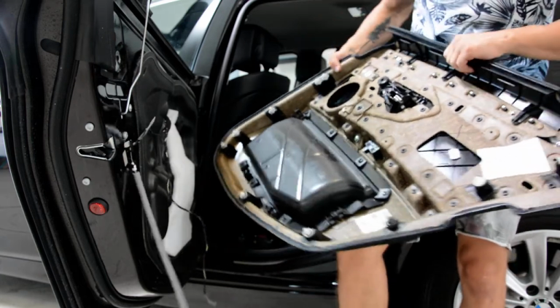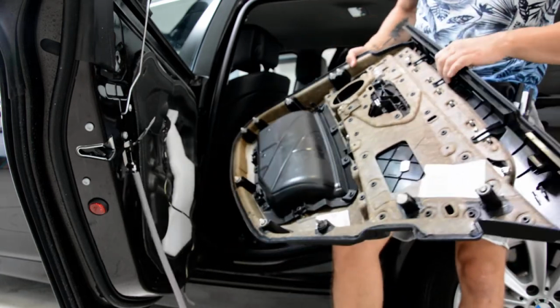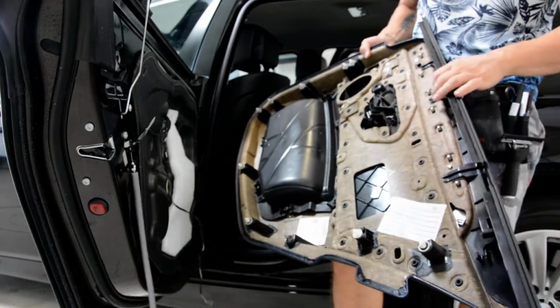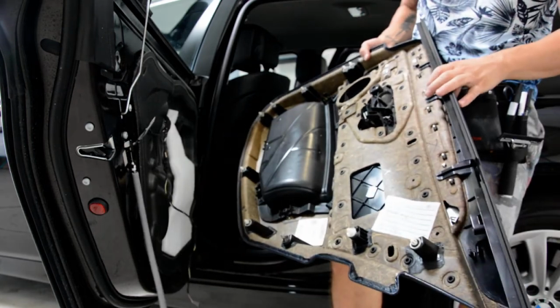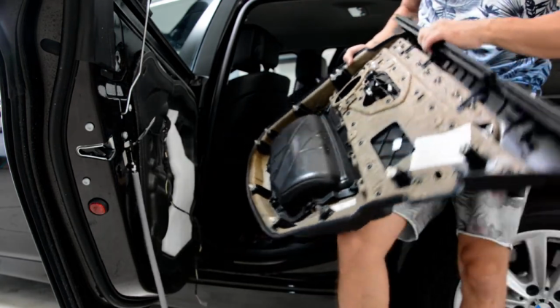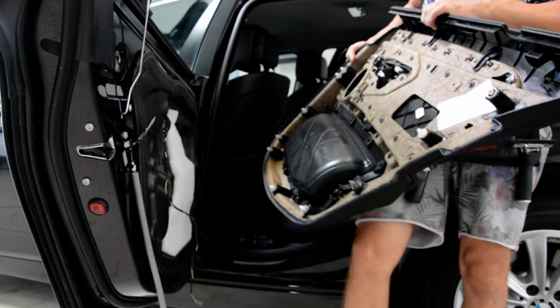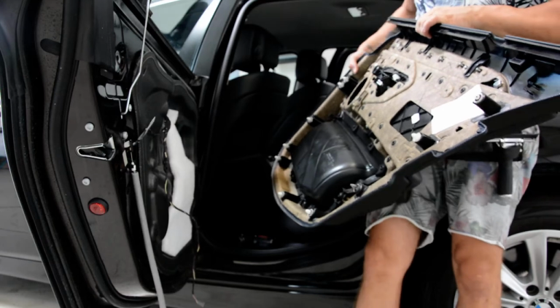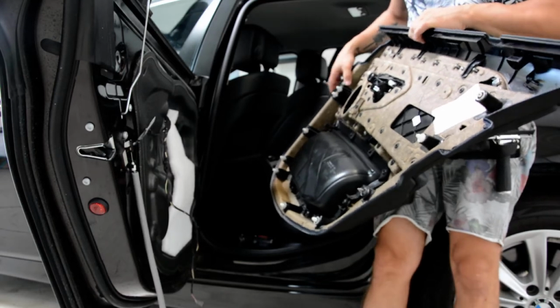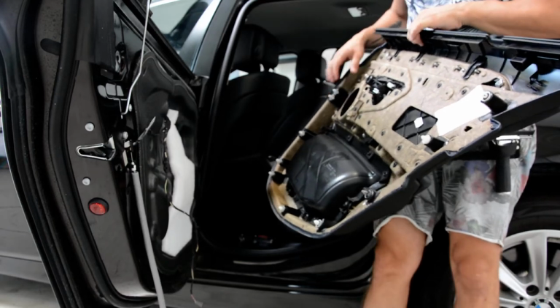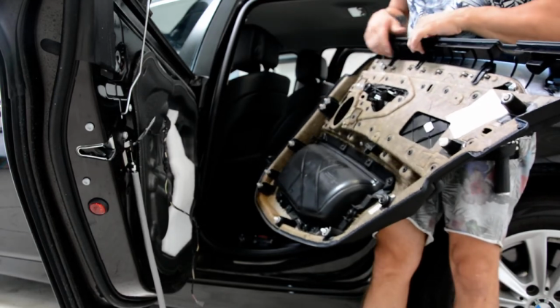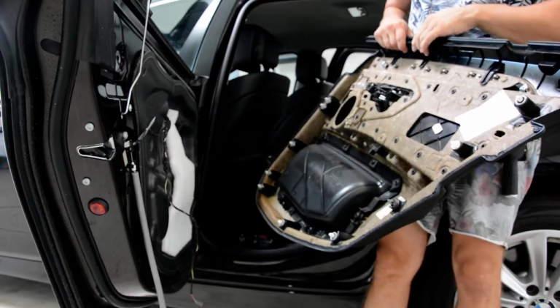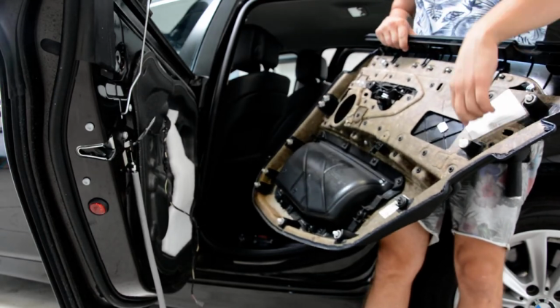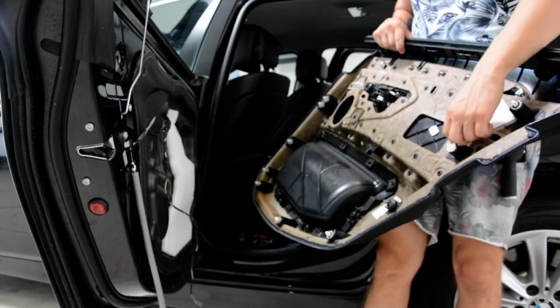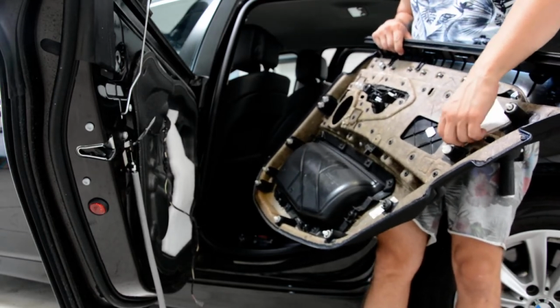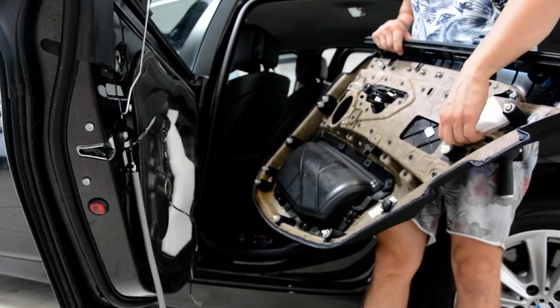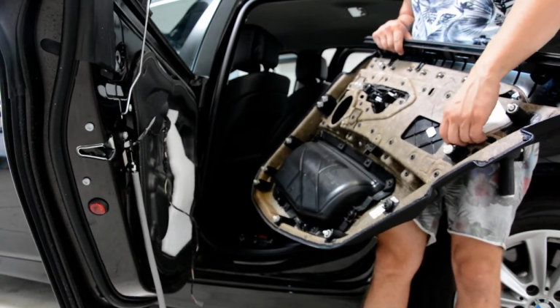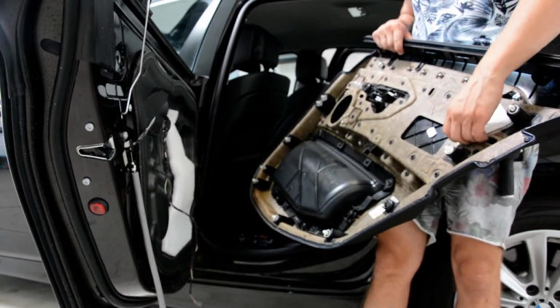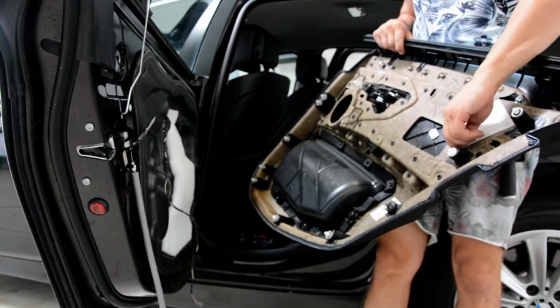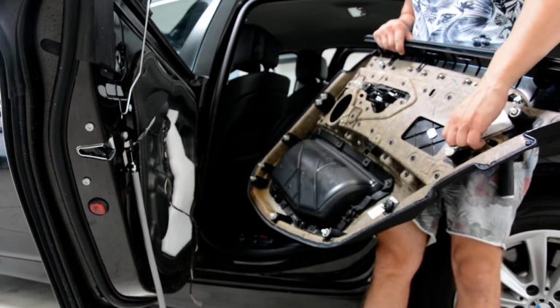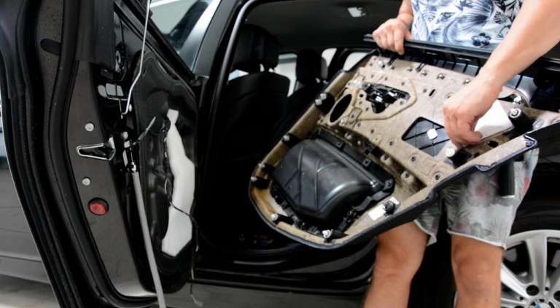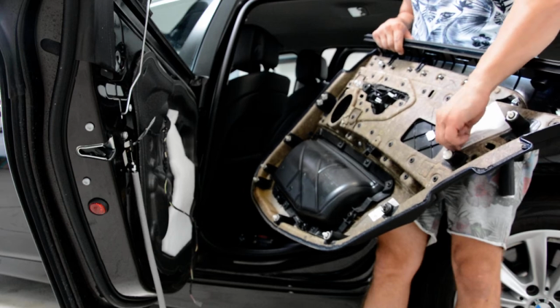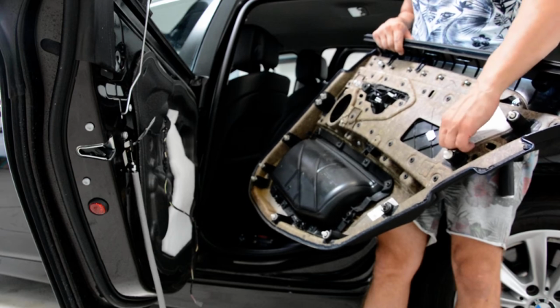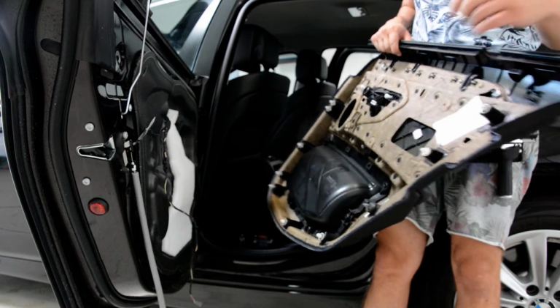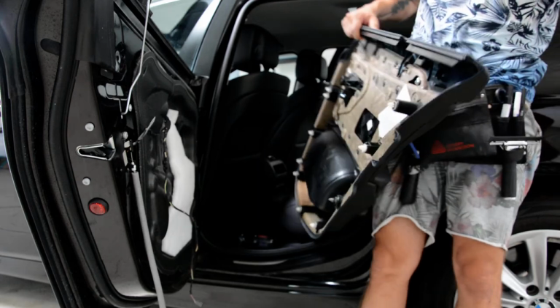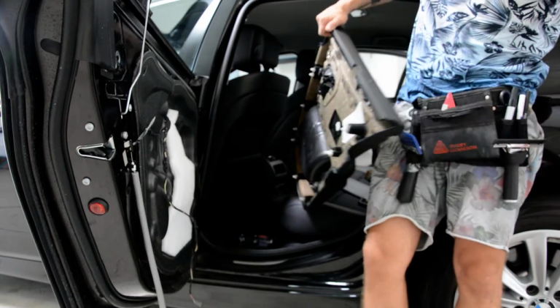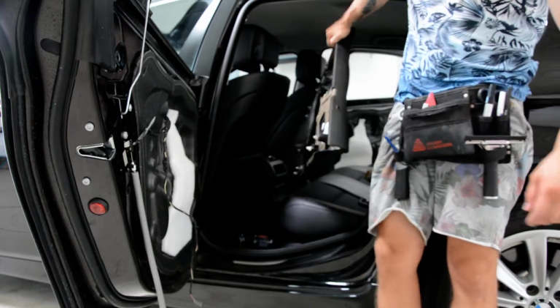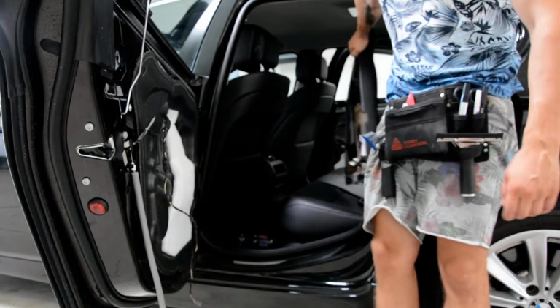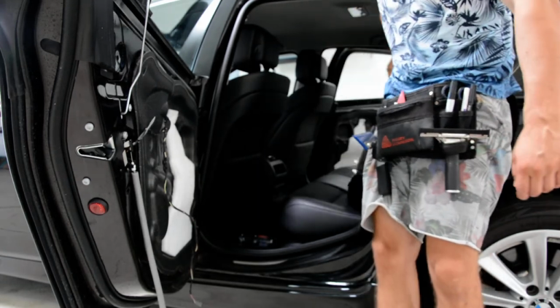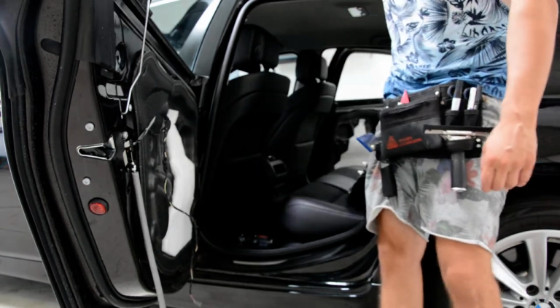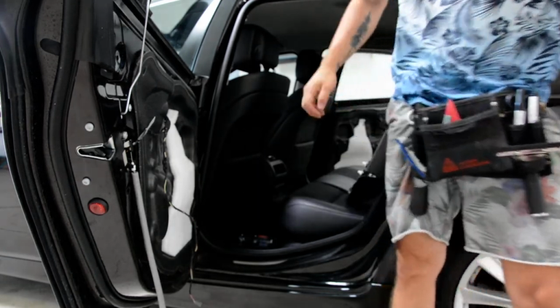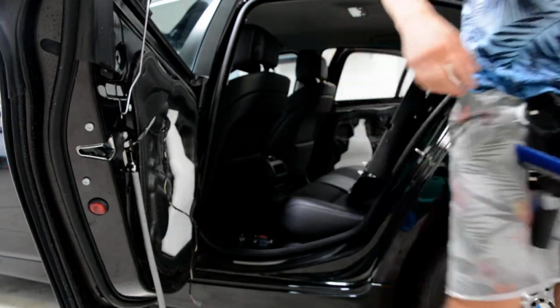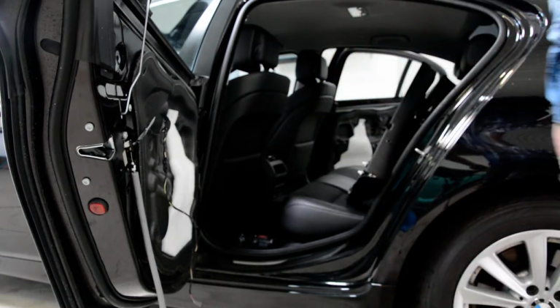This is it. This is your door panel. This is how you can remove the door panel. Very simple. Thank you for watching. Bye bye.